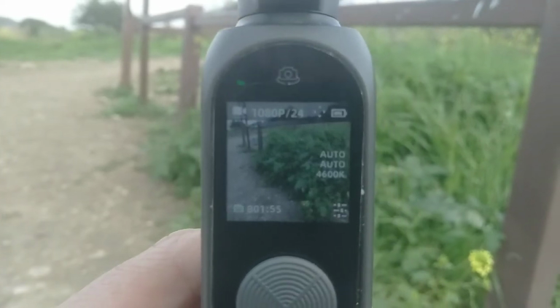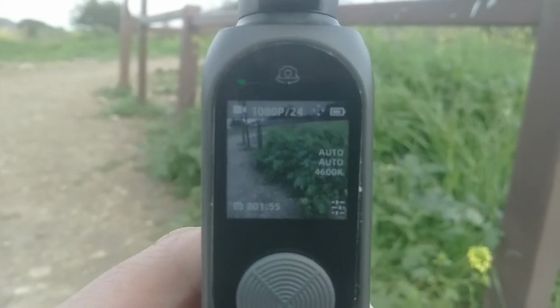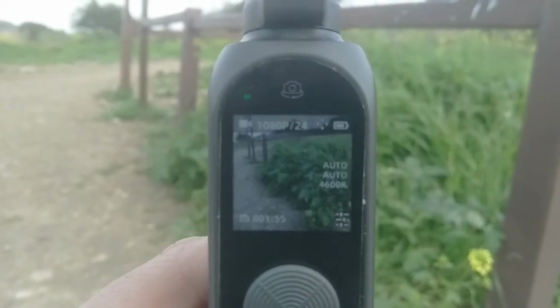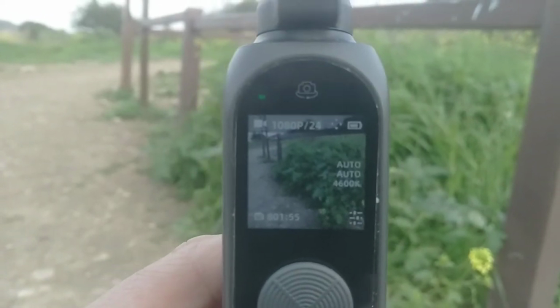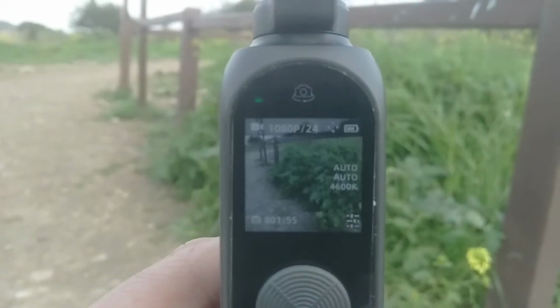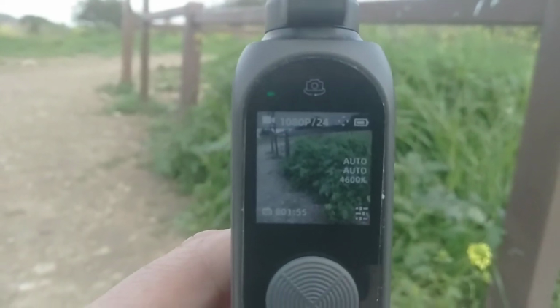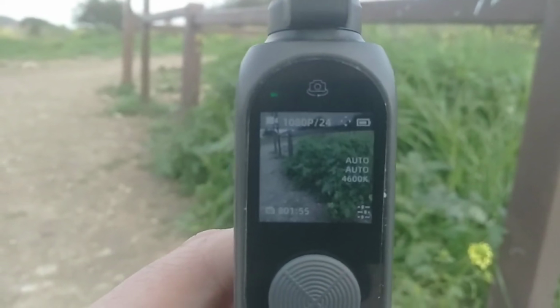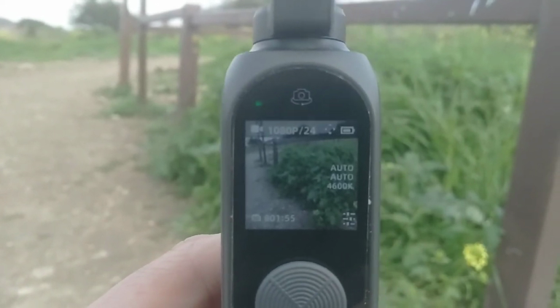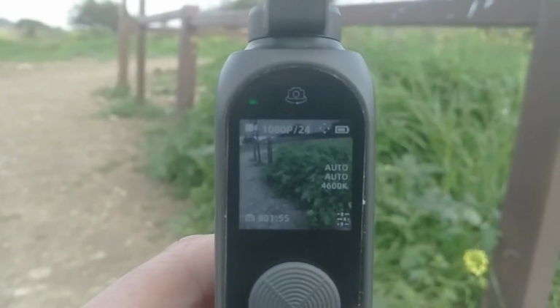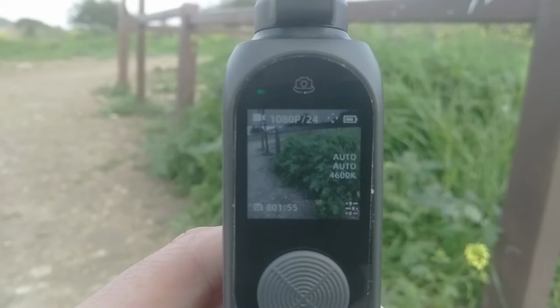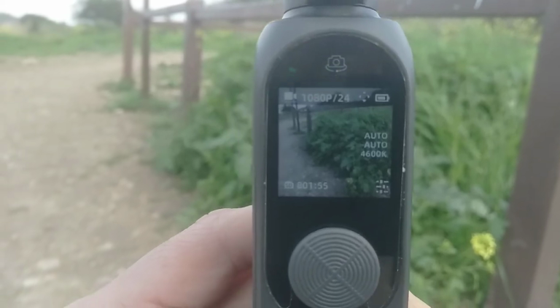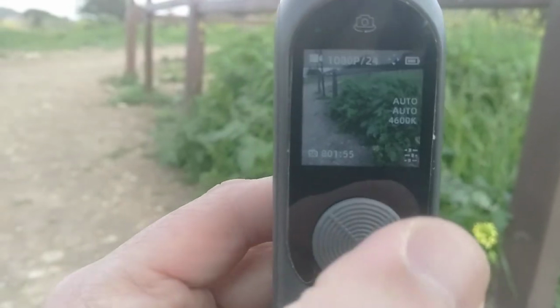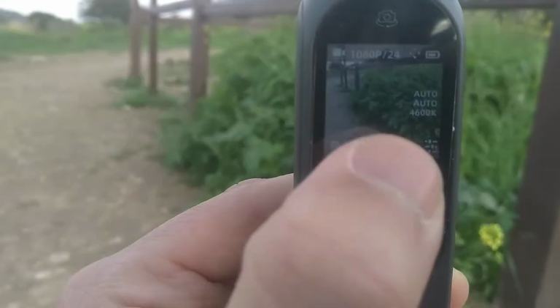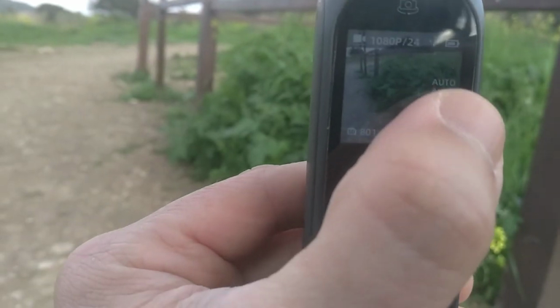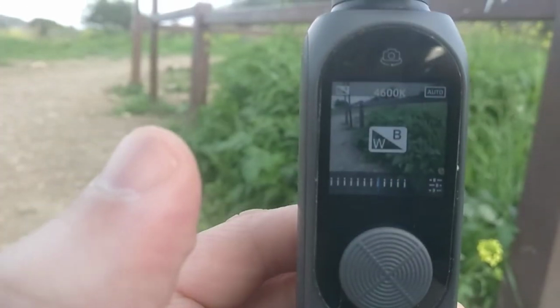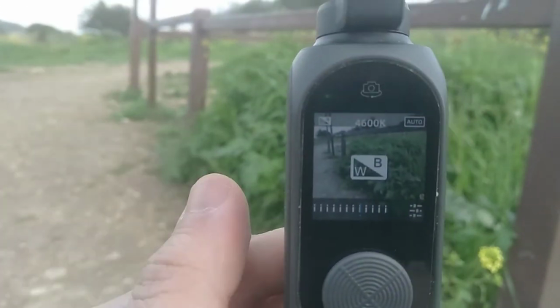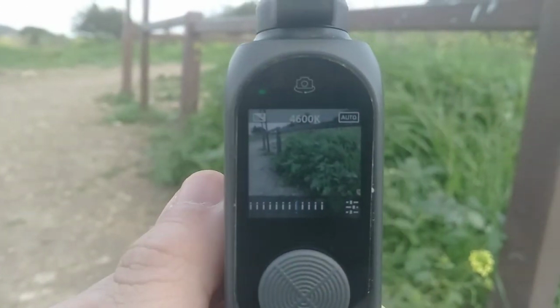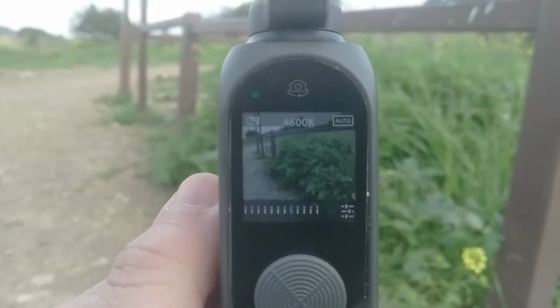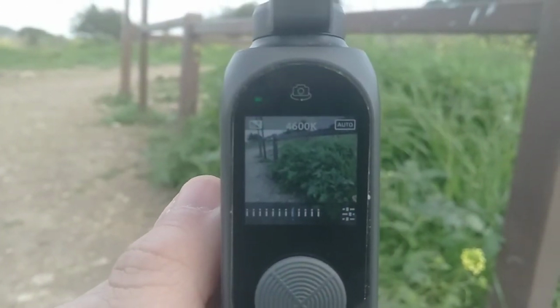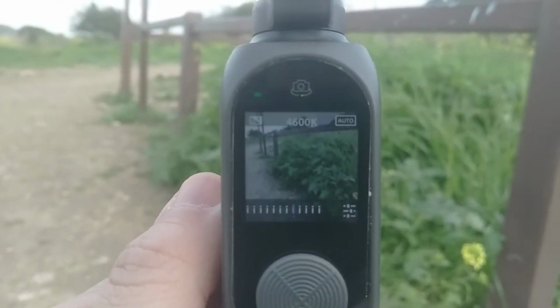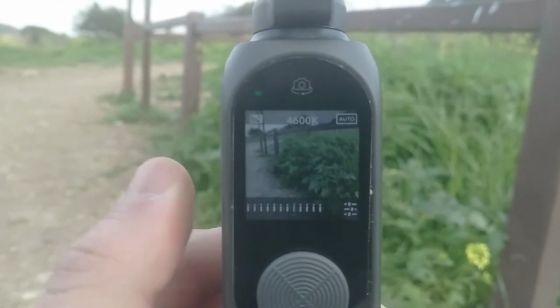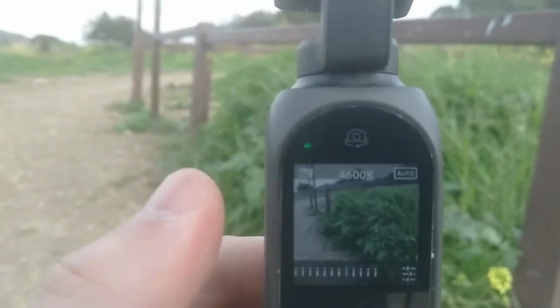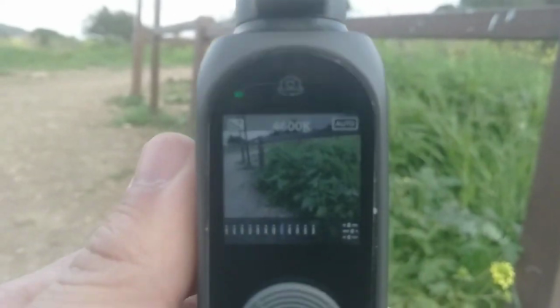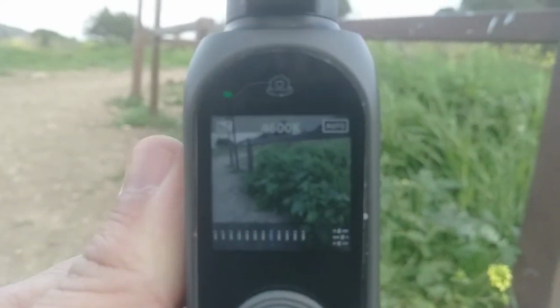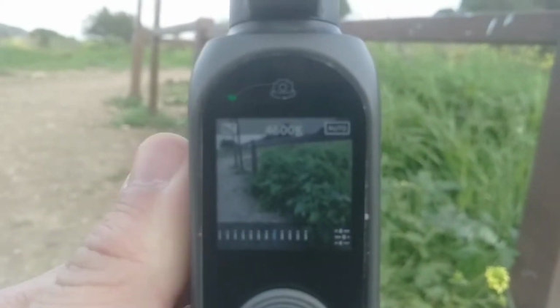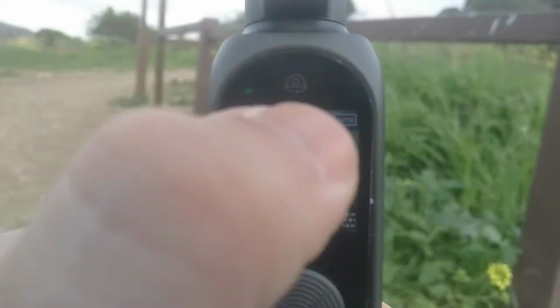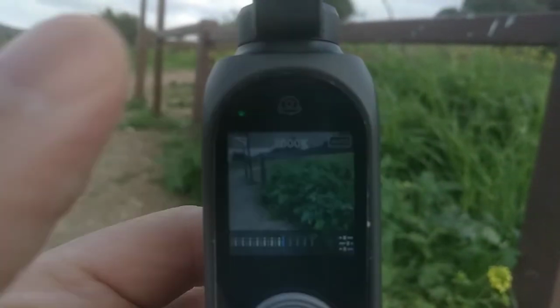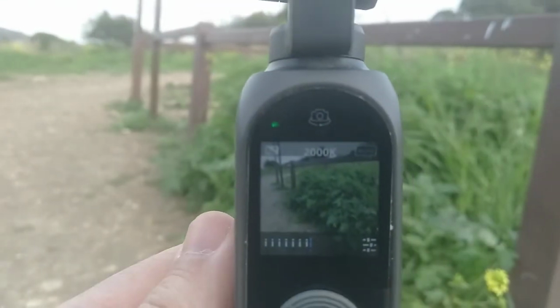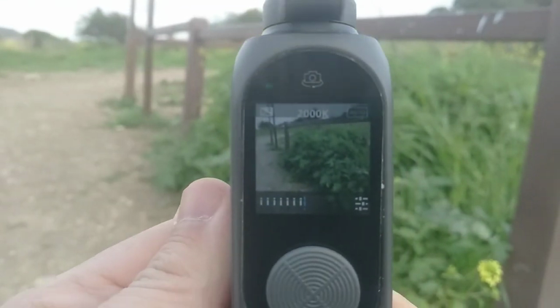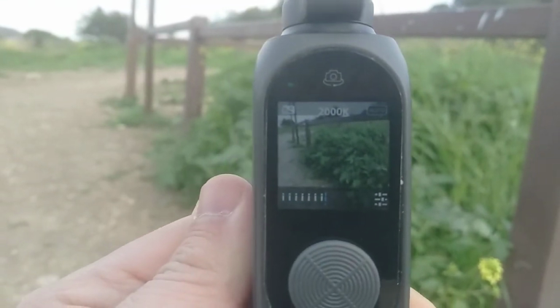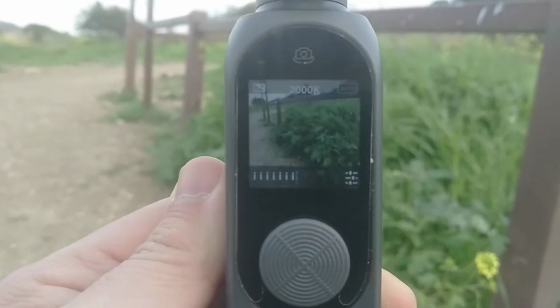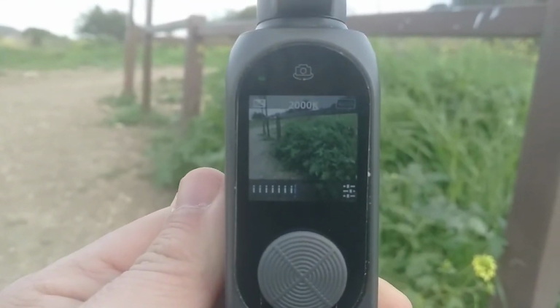Now what you can see on the menu: I have 'auto', 'auto', and then I have the custom white balance temperature set there. To get back to auto white balance, I hit settings, get to the white balance screen, then I click on 'auto' in the top right-hand corner.